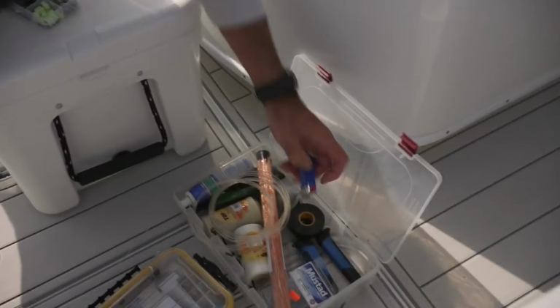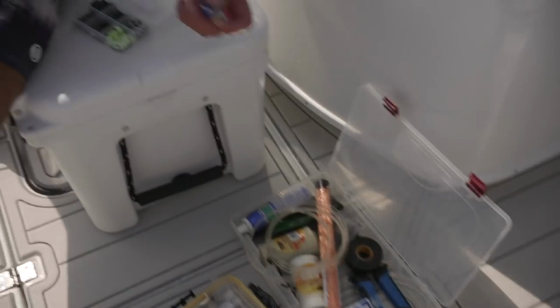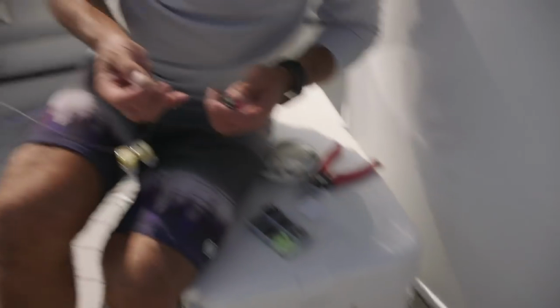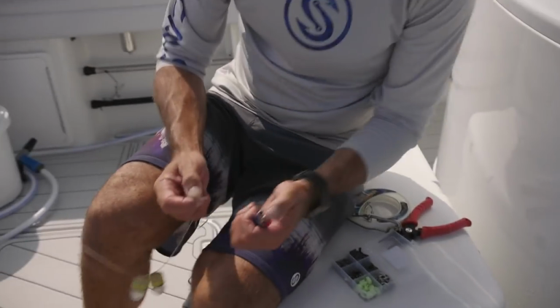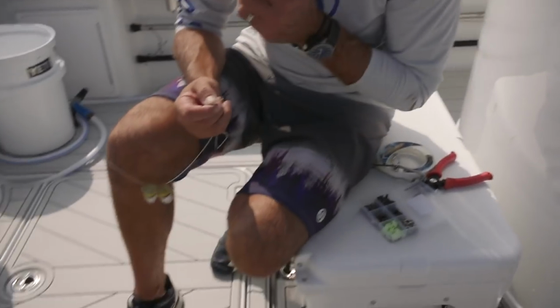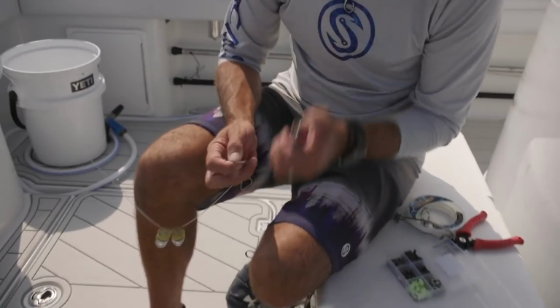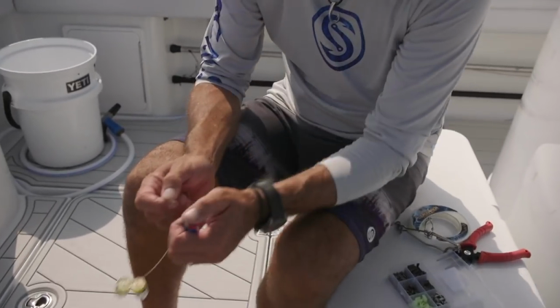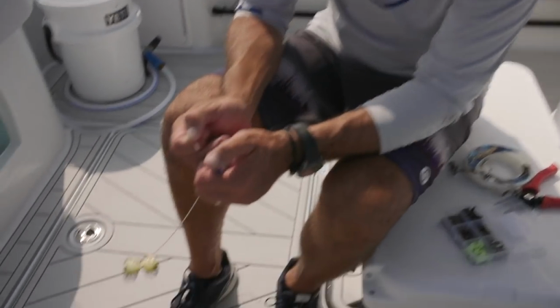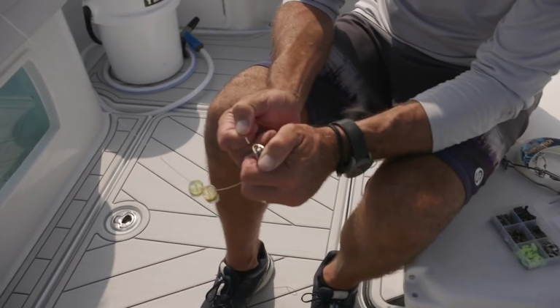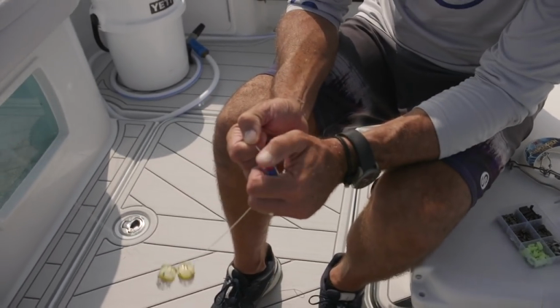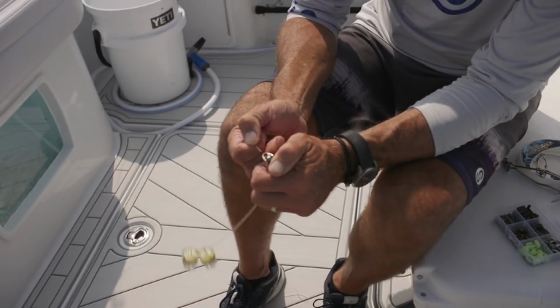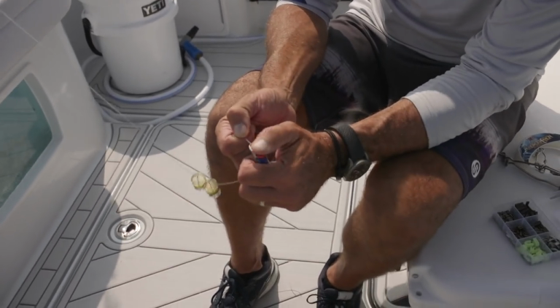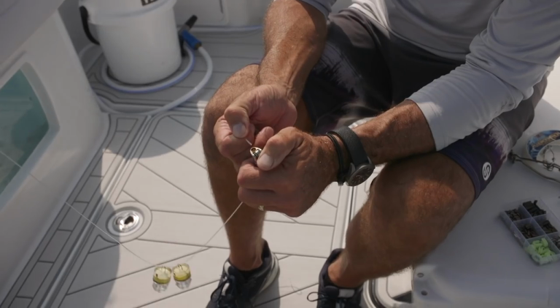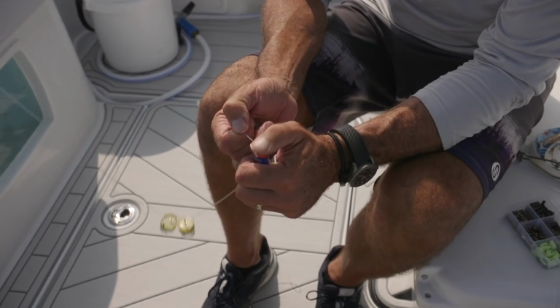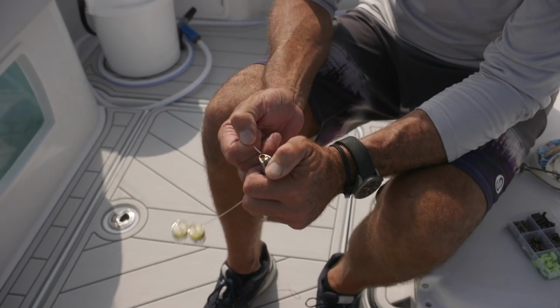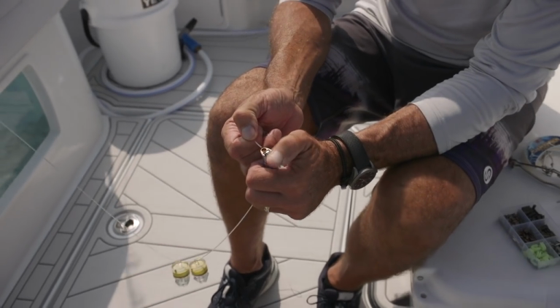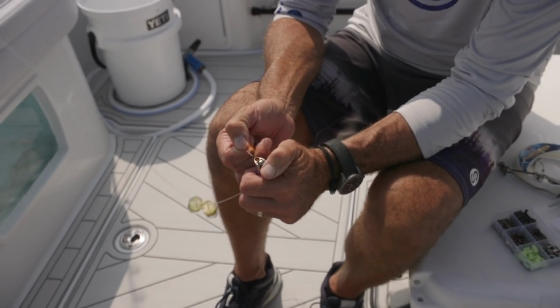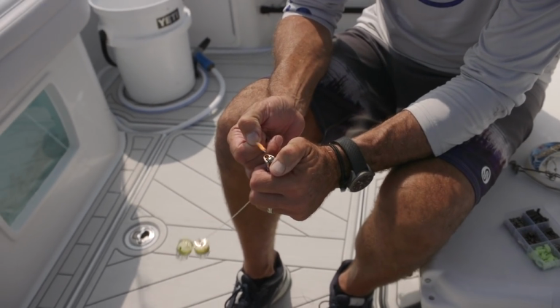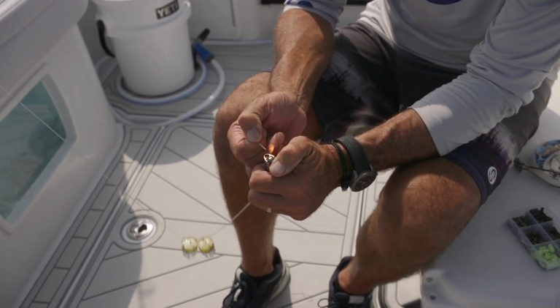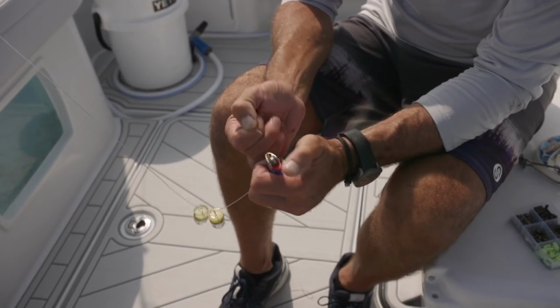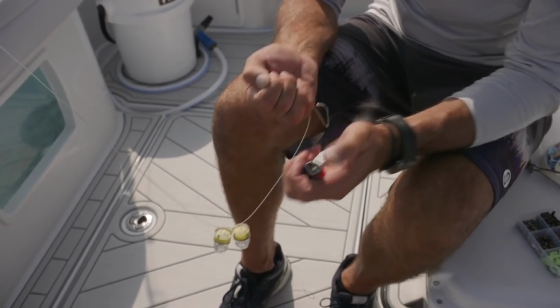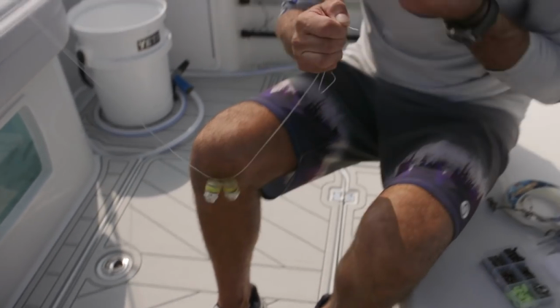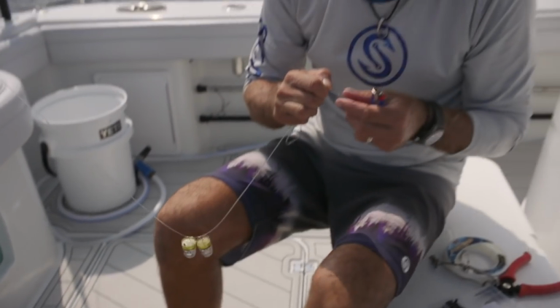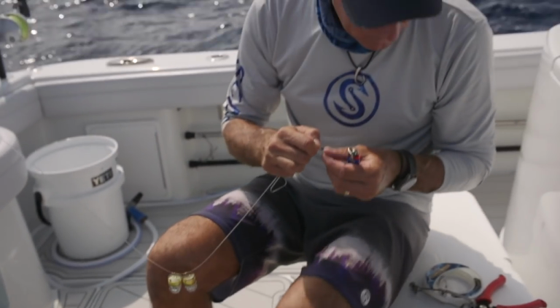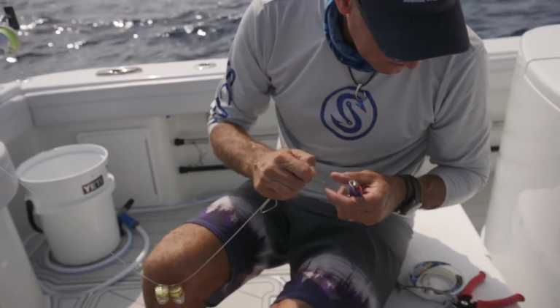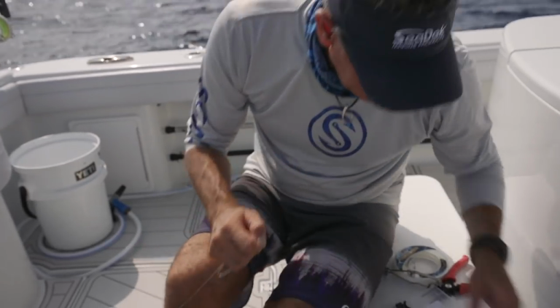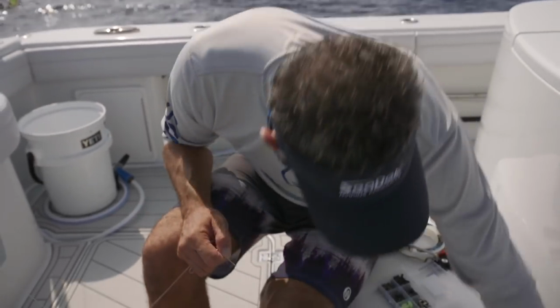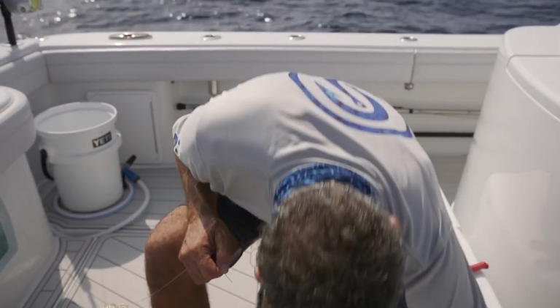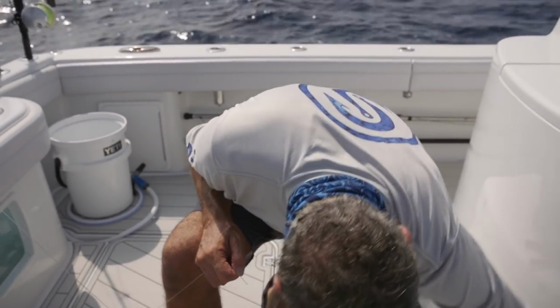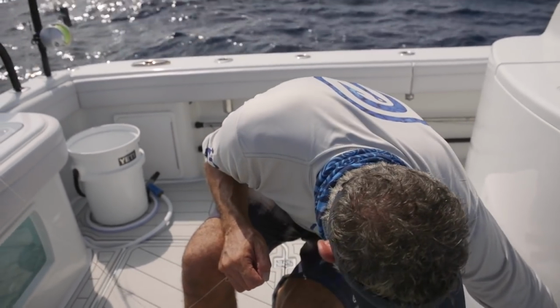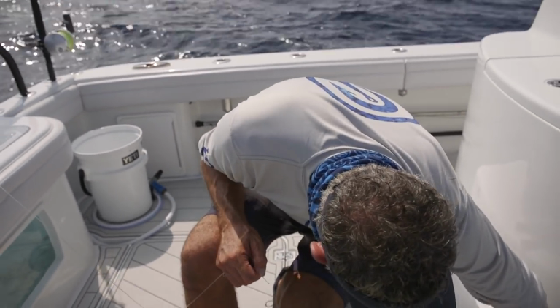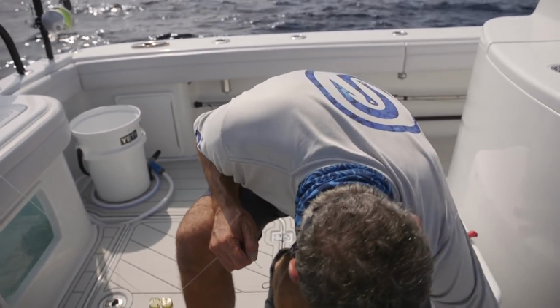The secret to a good crimp is to melt the tip of the line first. Mushroom it out a little bit. Then even if your crimp's a little bit suspect, it'll jam right up on there.